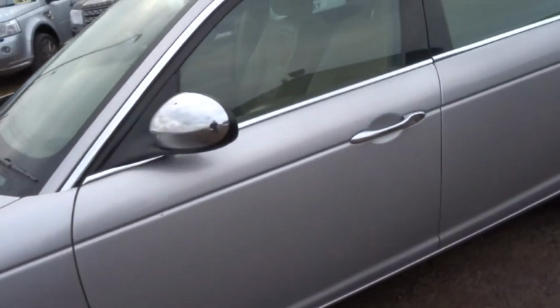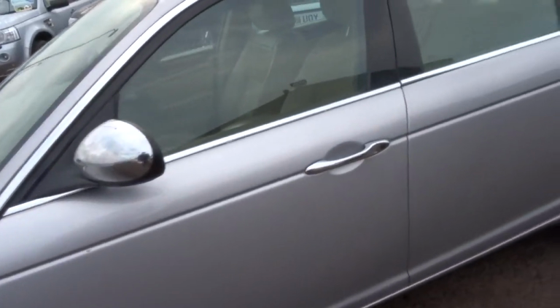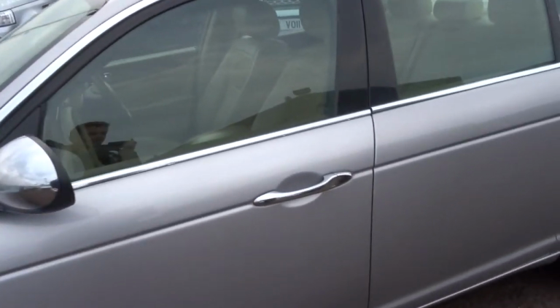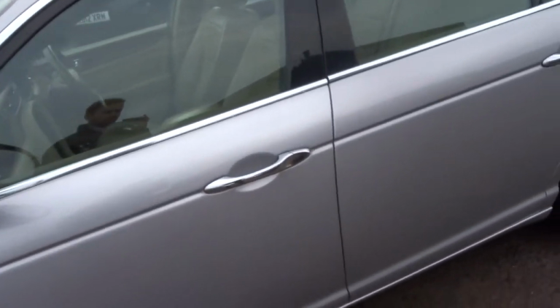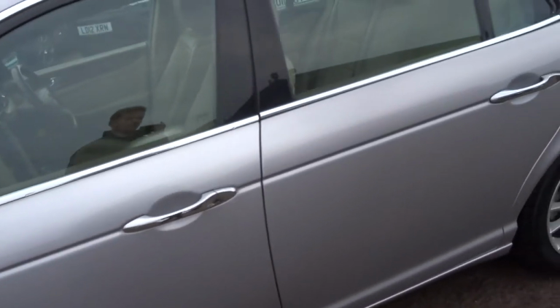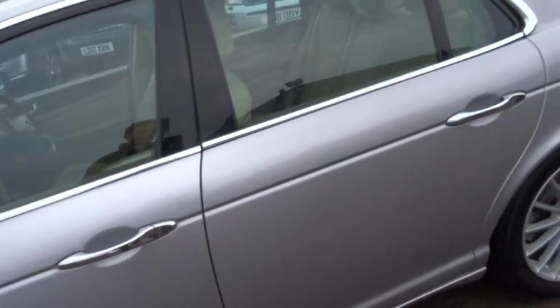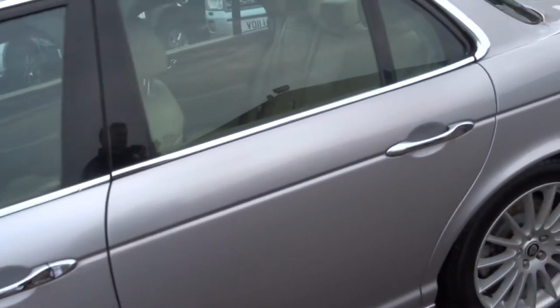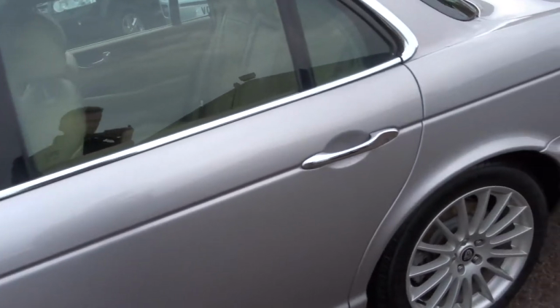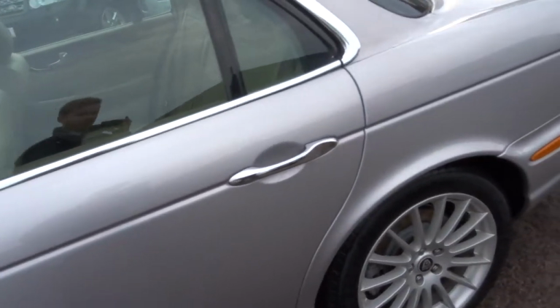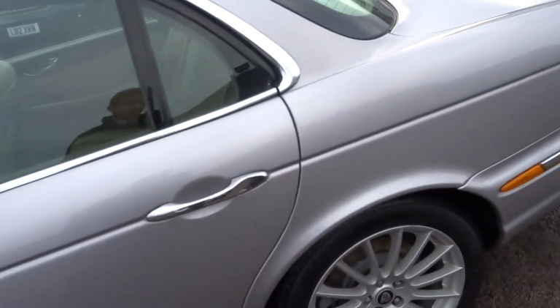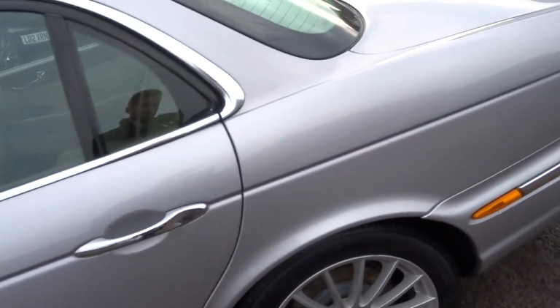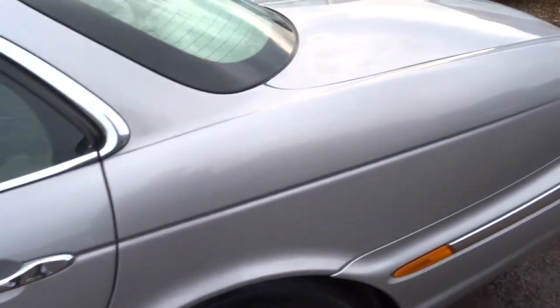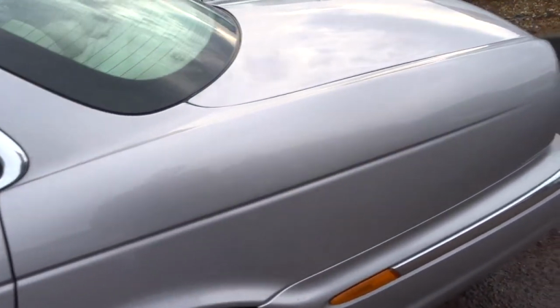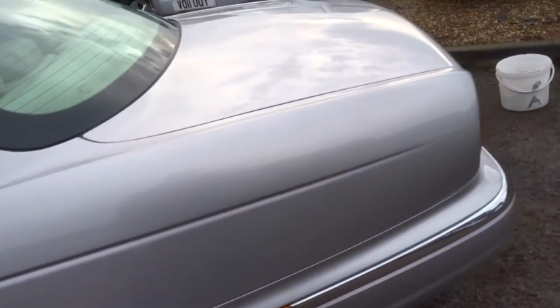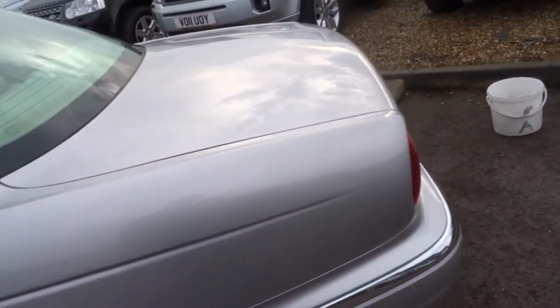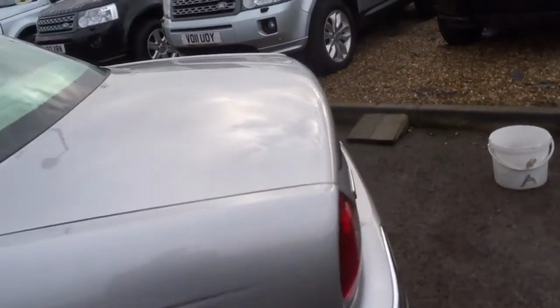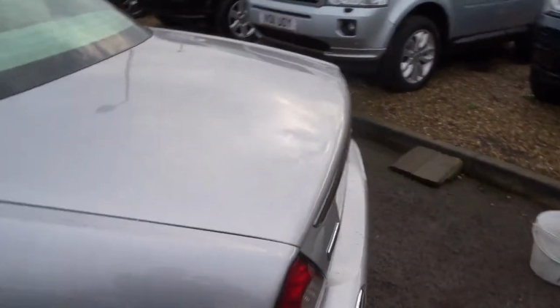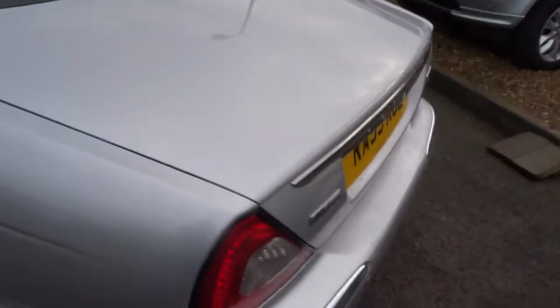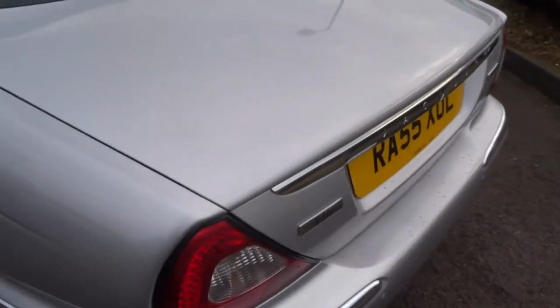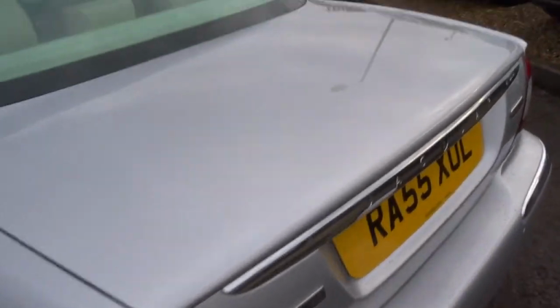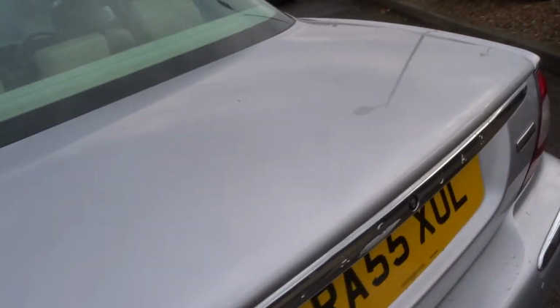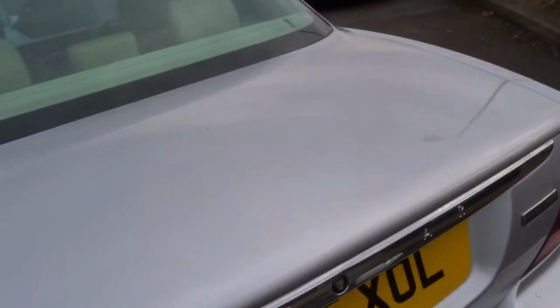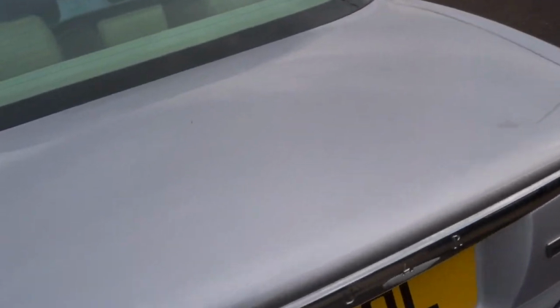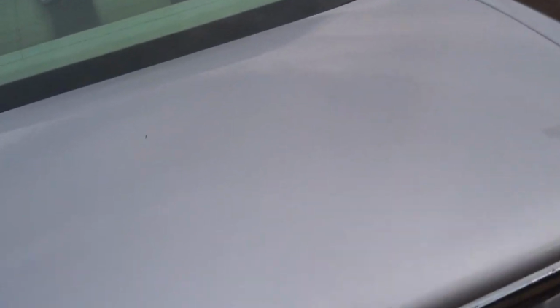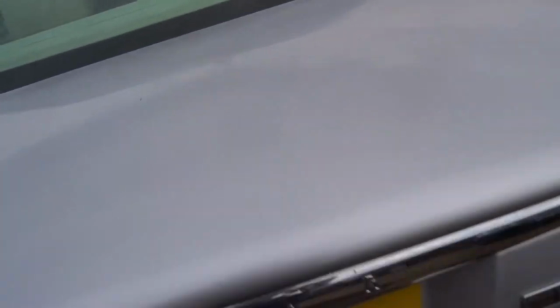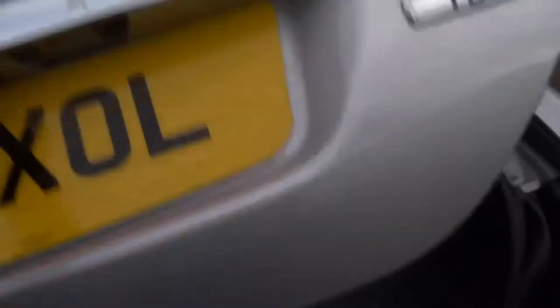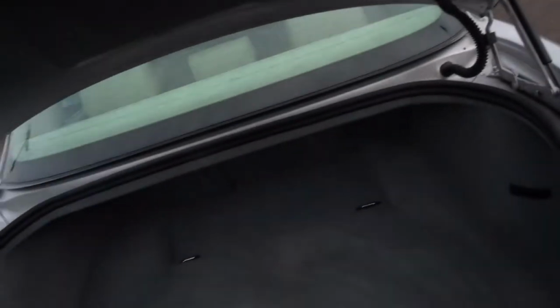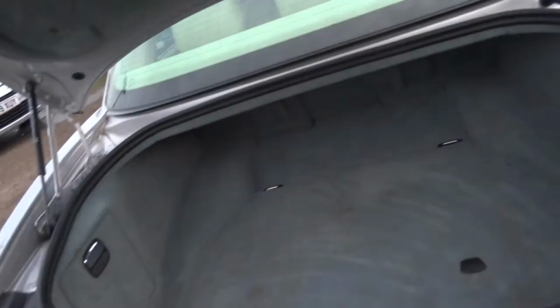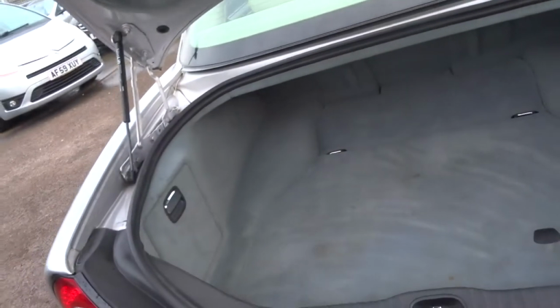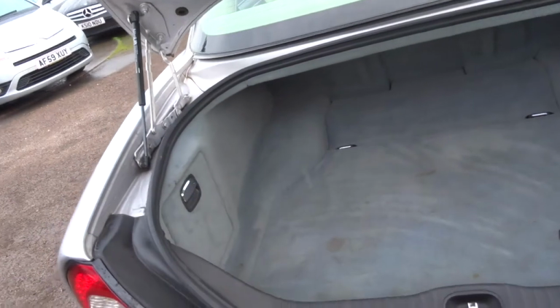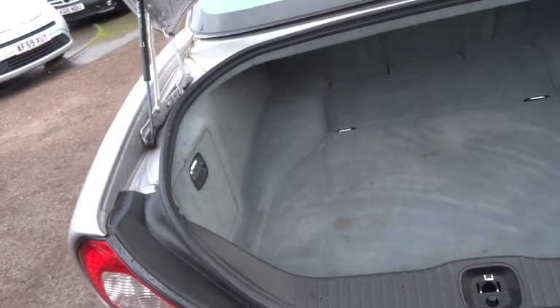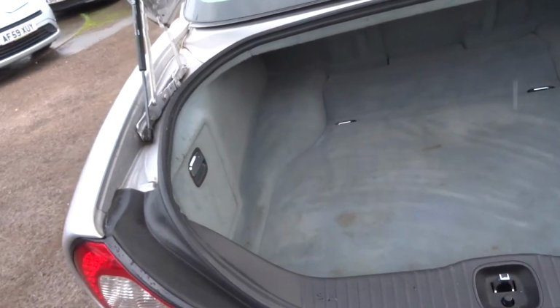It's a lovely specification. You've got the Magnolia leather contrasting with the silver paintwork — very comfortable. Just to show you inside the boot — it's a huge, cavernous boot.